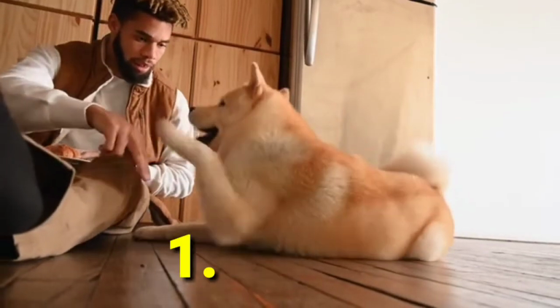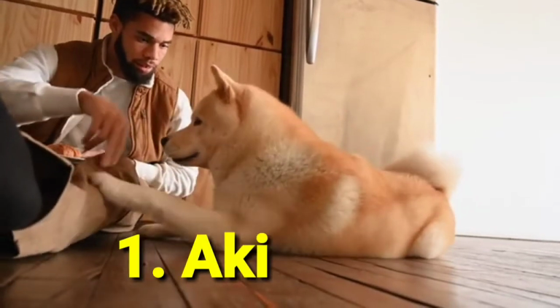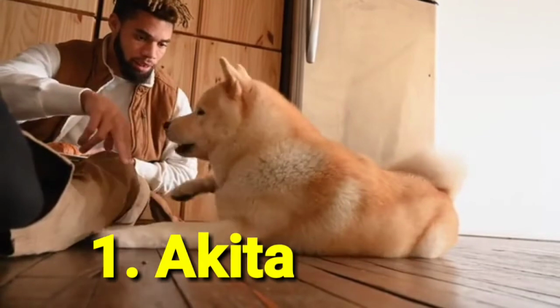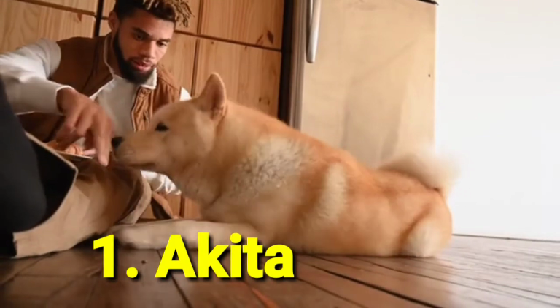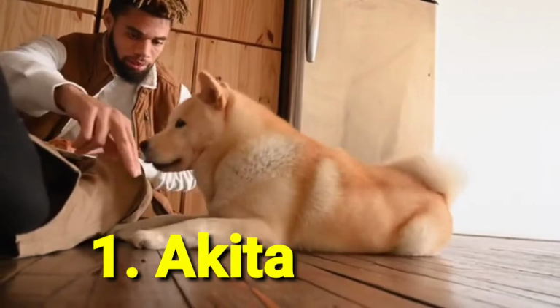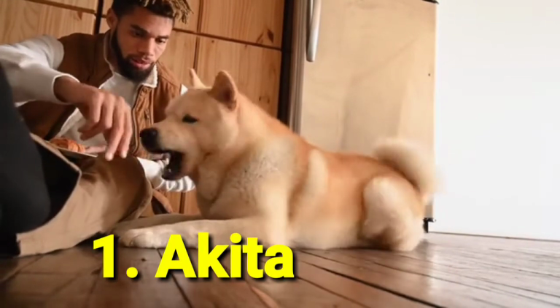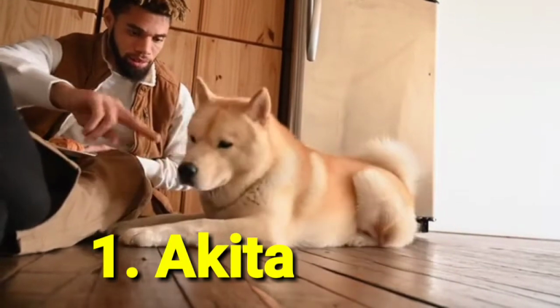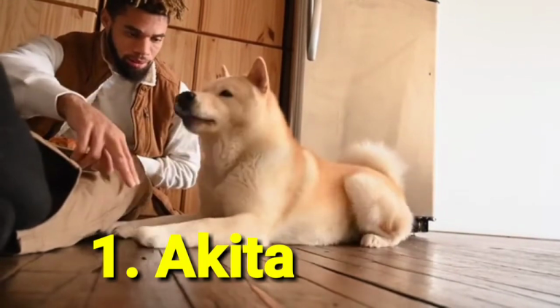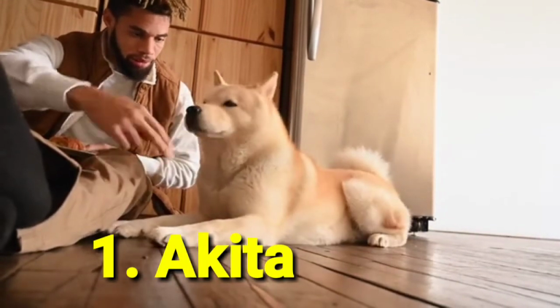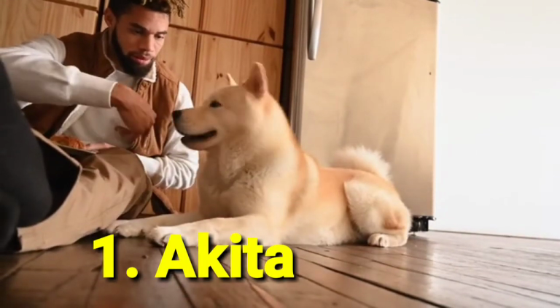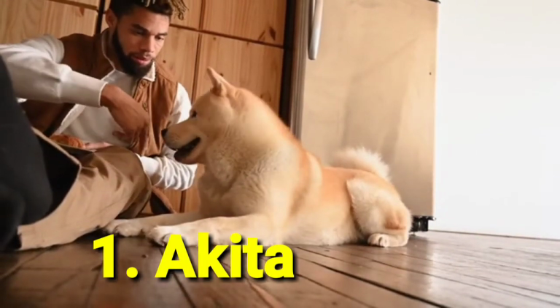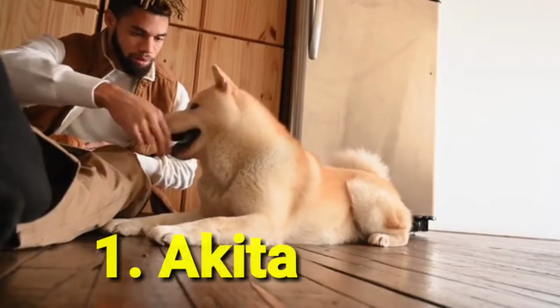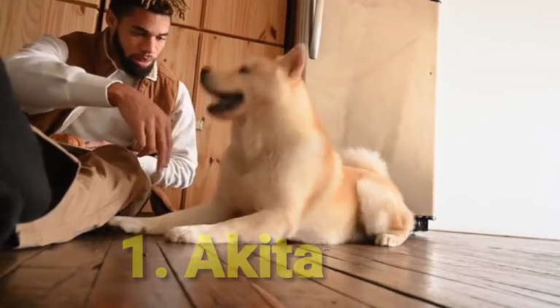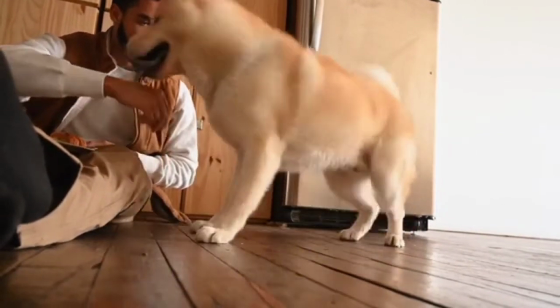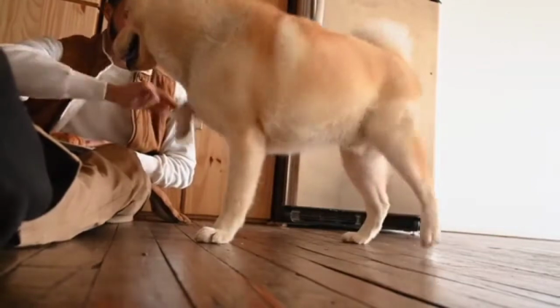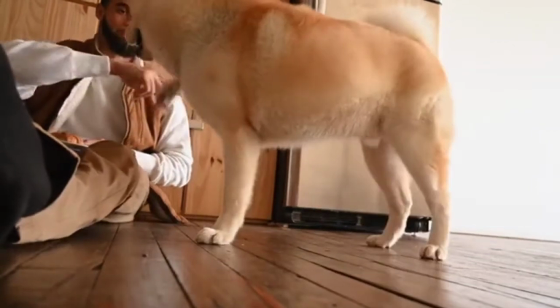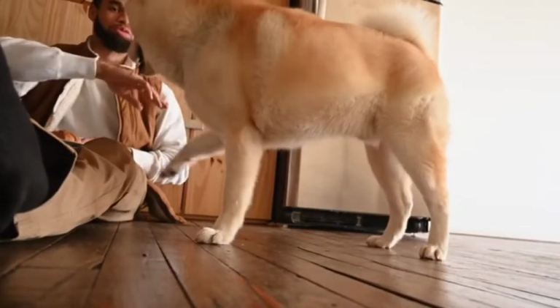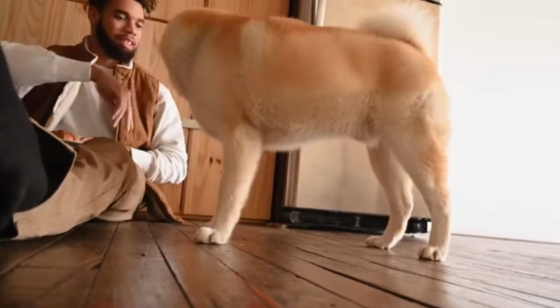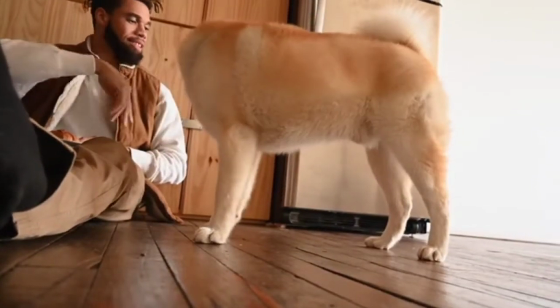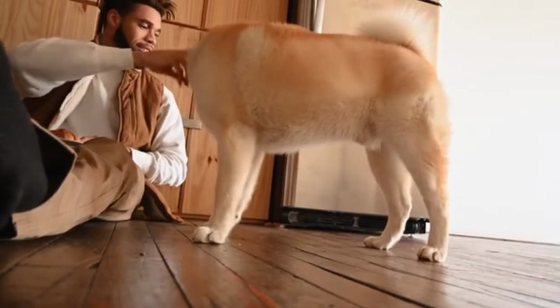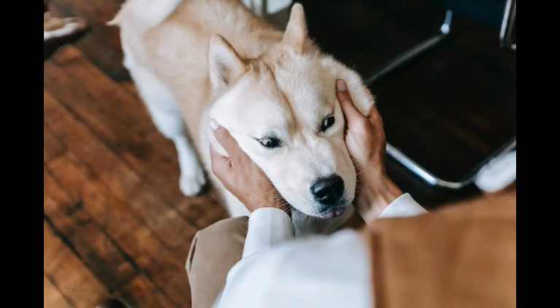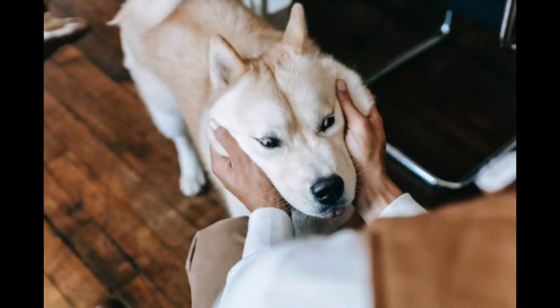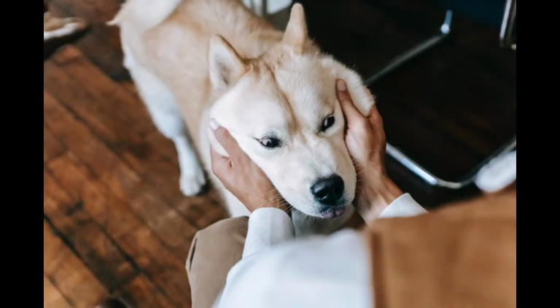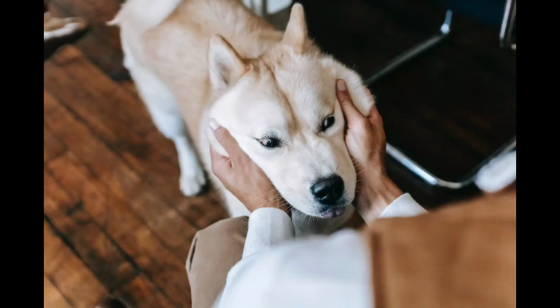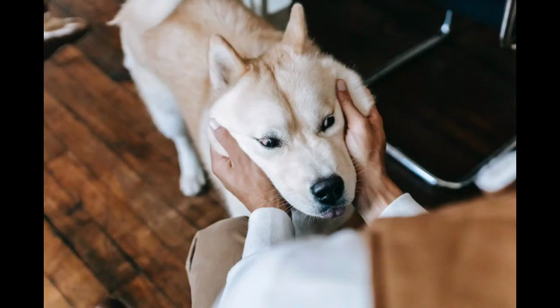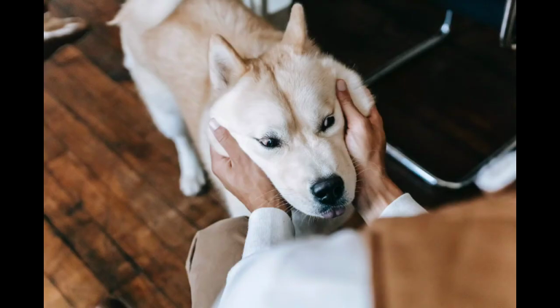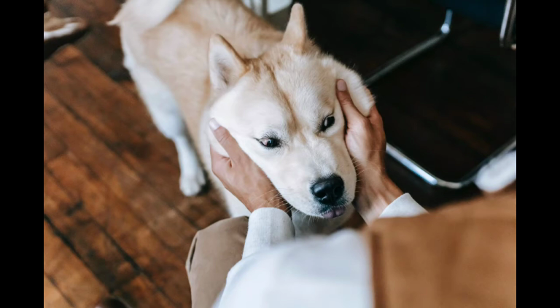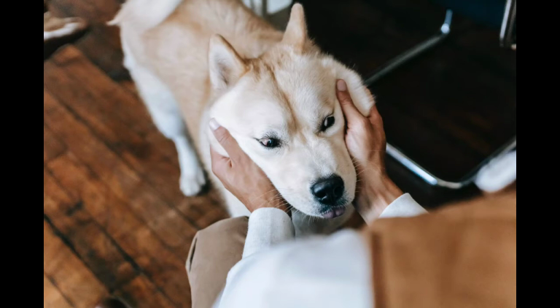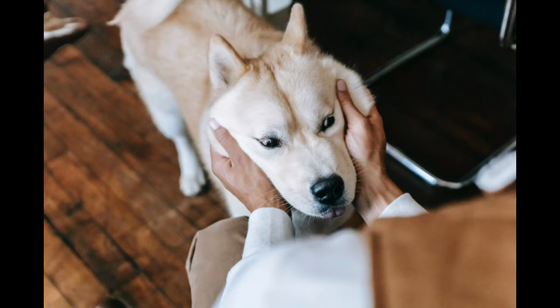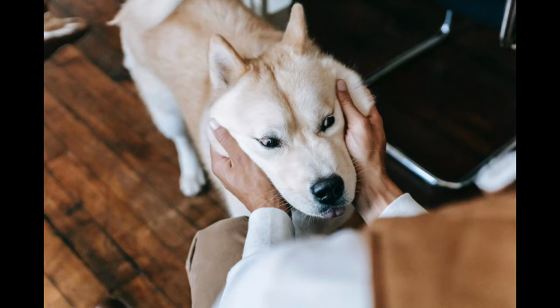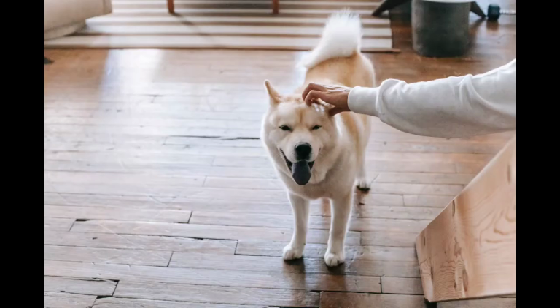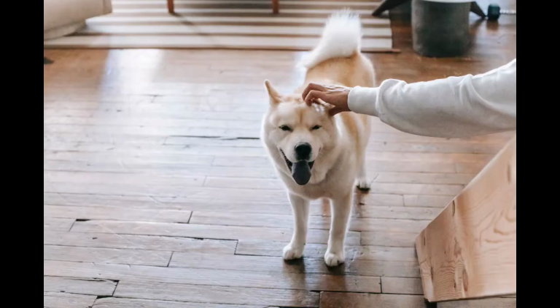Number 1: Akita. Akitas have a large build — just look at the size of their heads, which makes them powerful. If you get them comfortable with family and friends early on in life, they'll know who to be goofy and playful around.